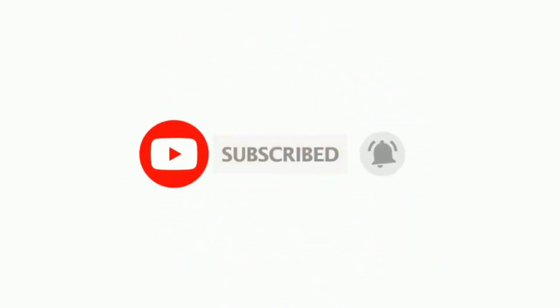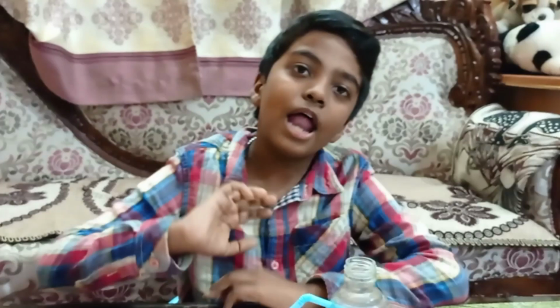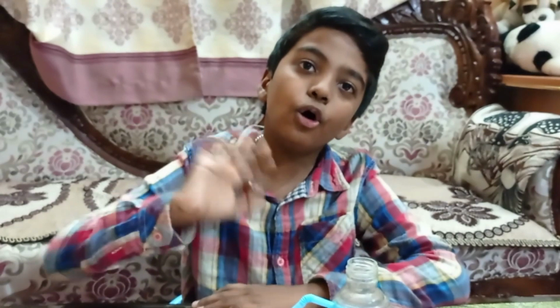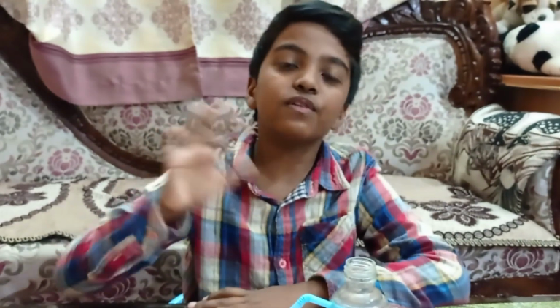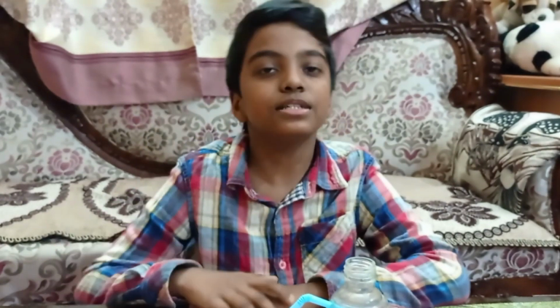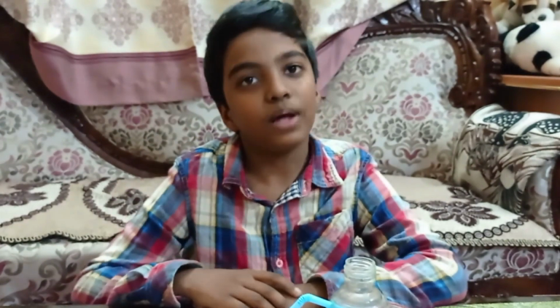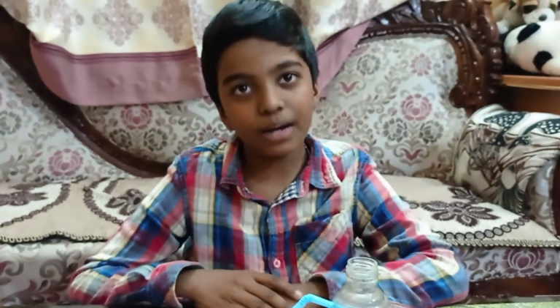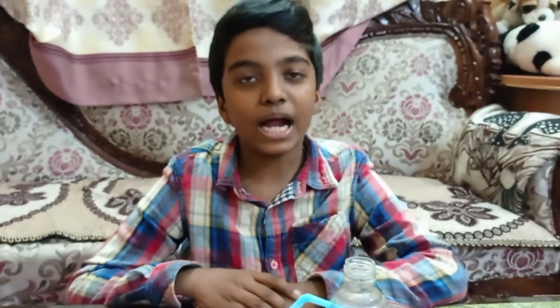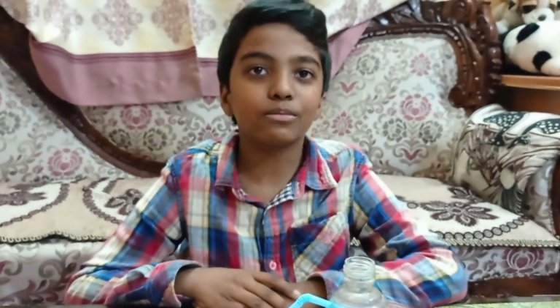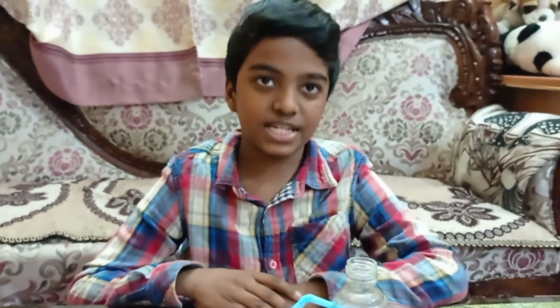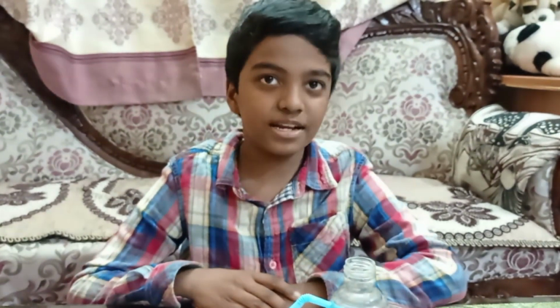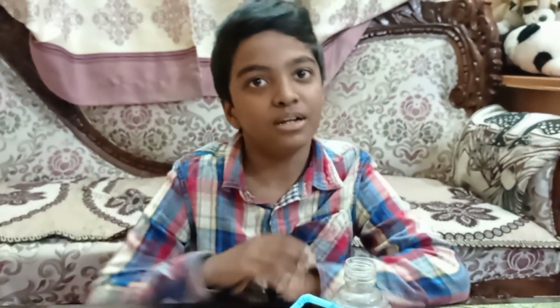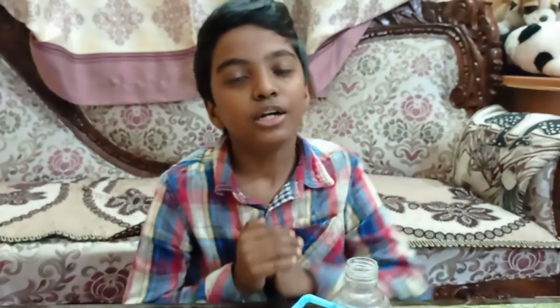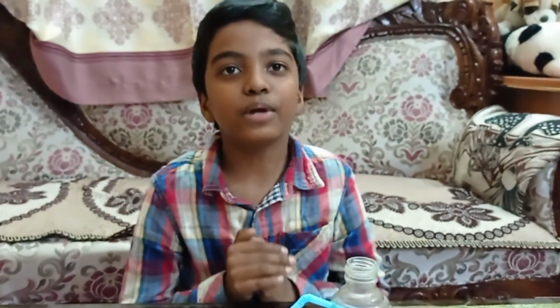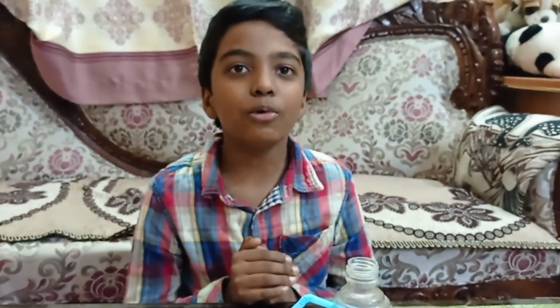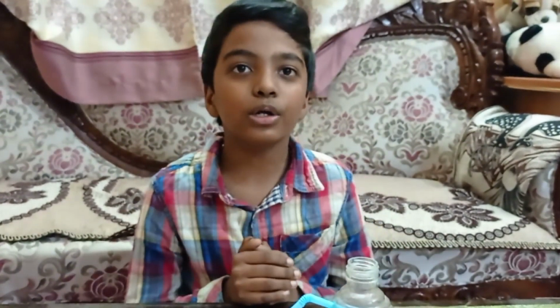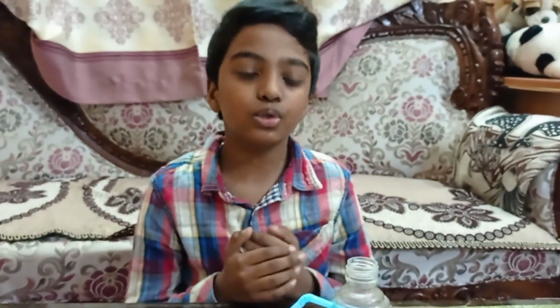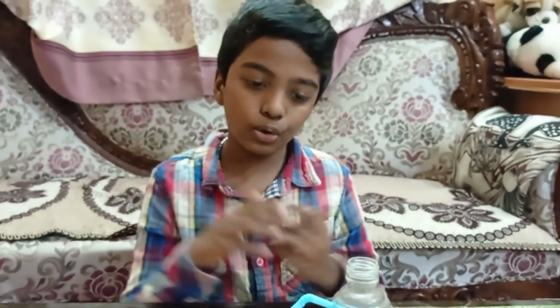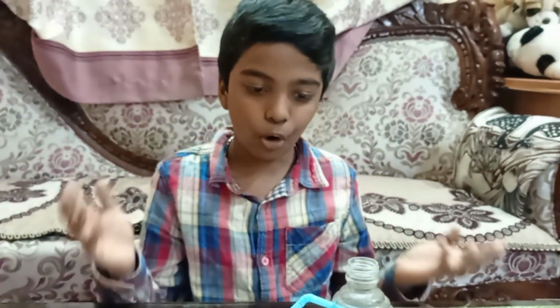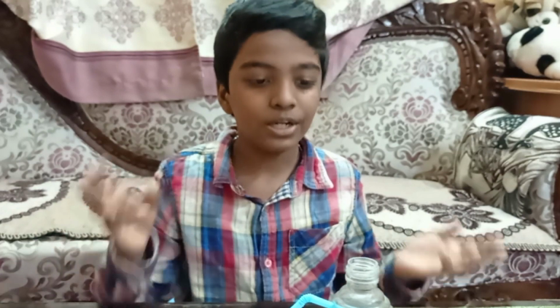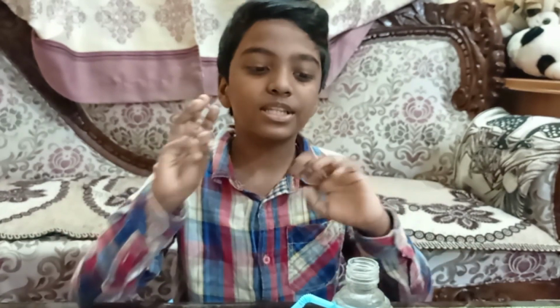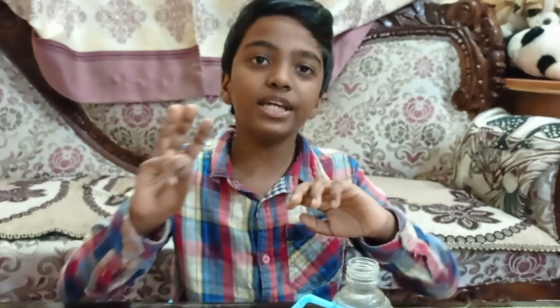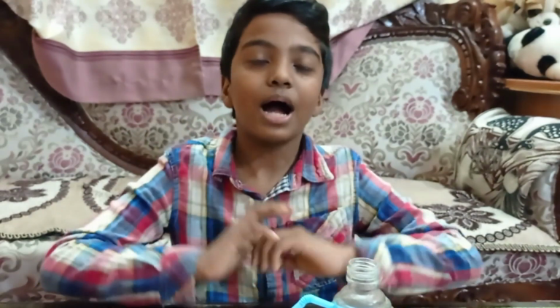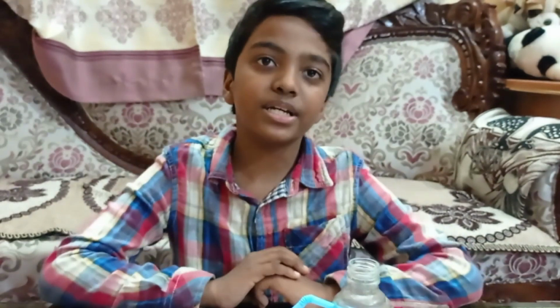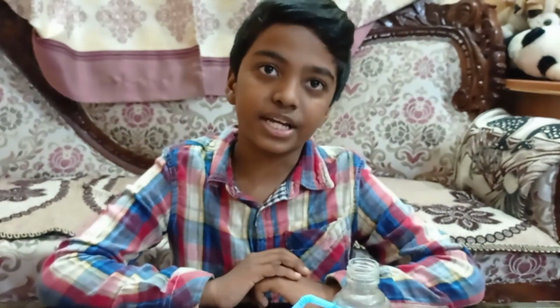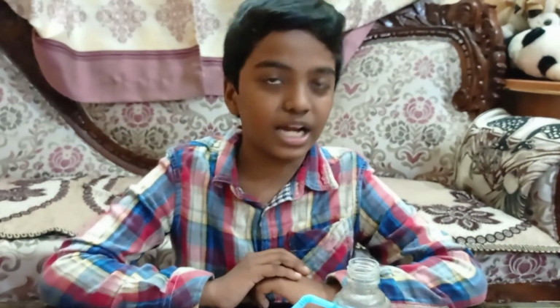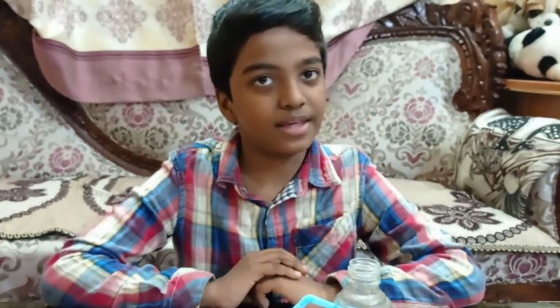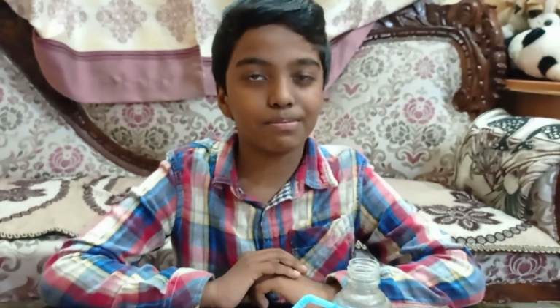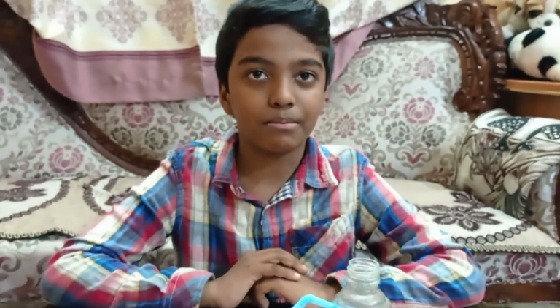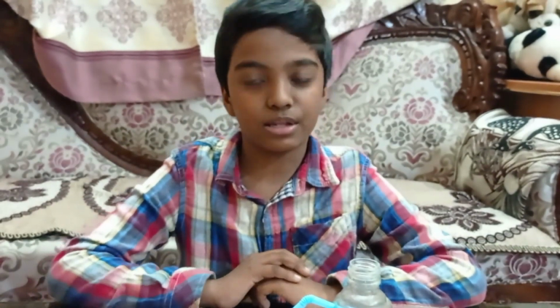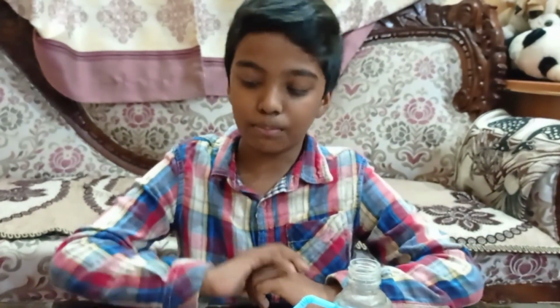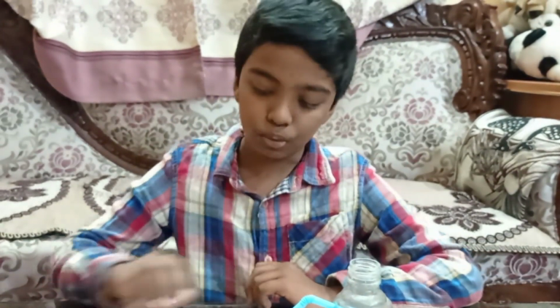Hello friends, welcome back to my channel. Today I'm going to show you all three amazing science experiments with a balloon.